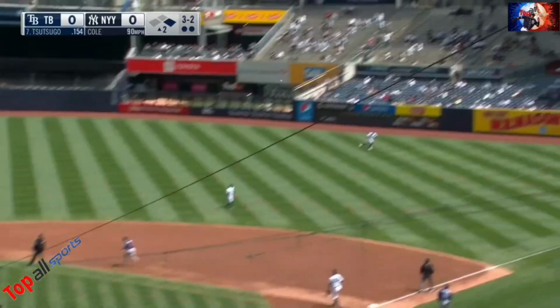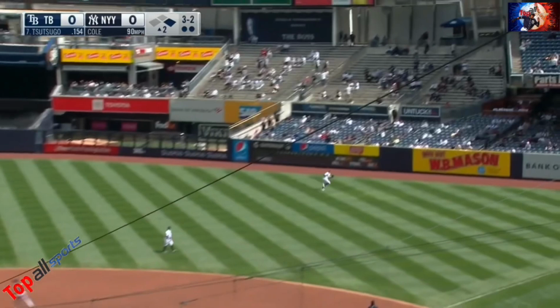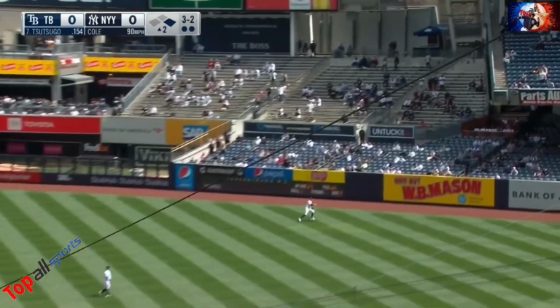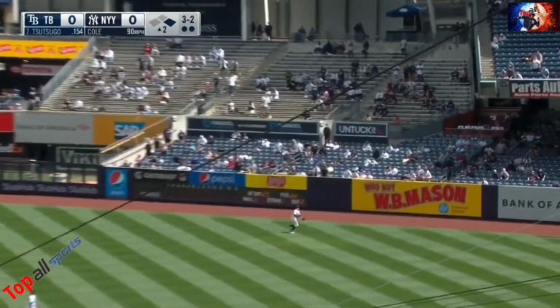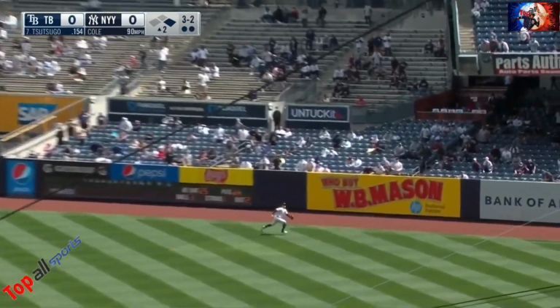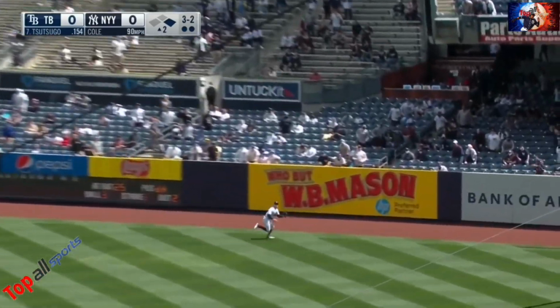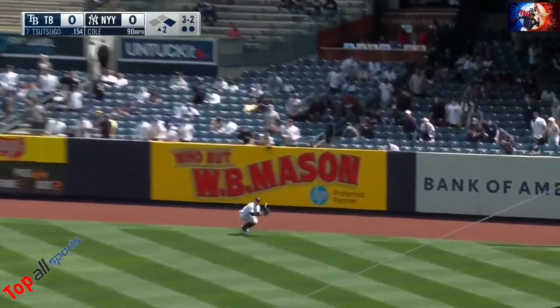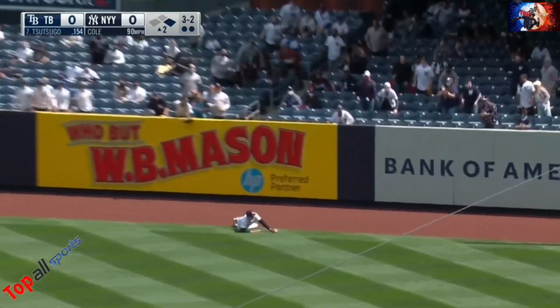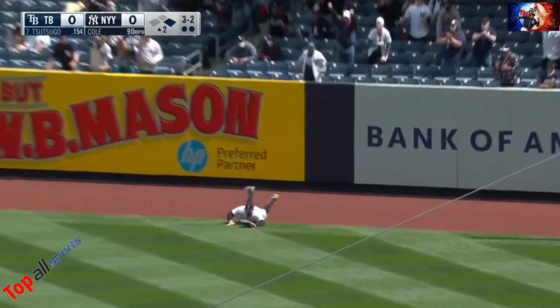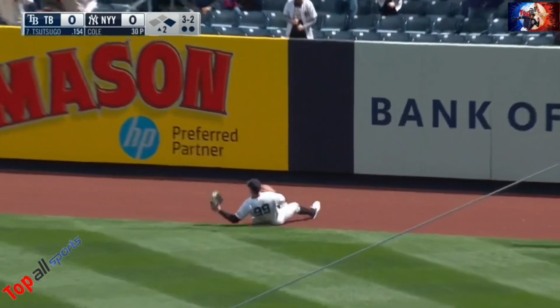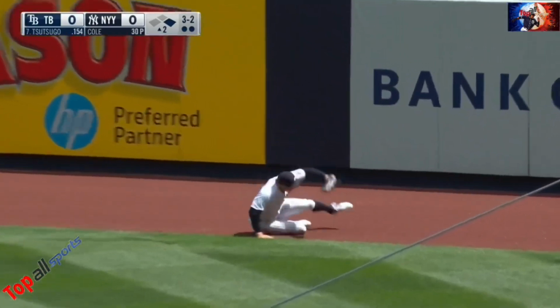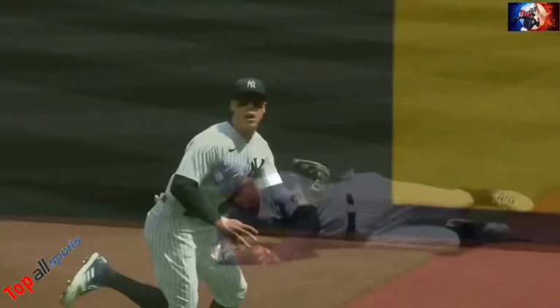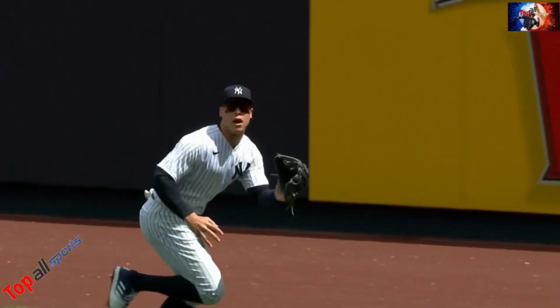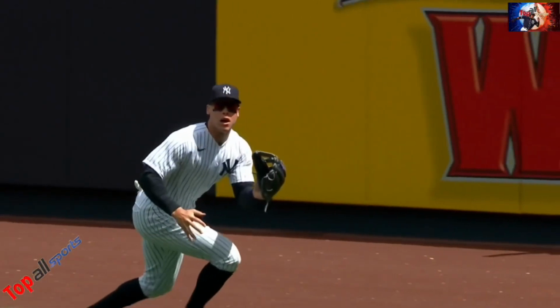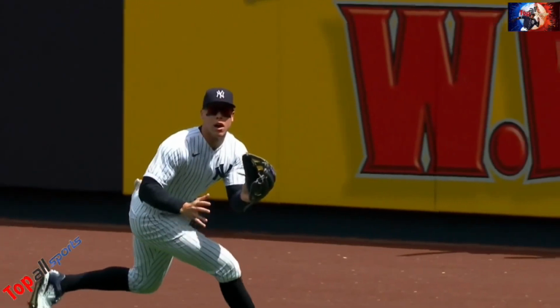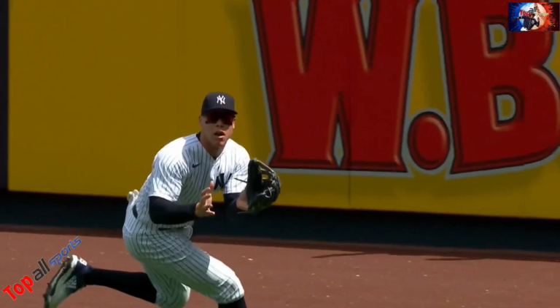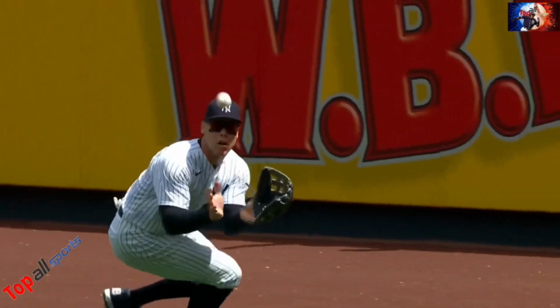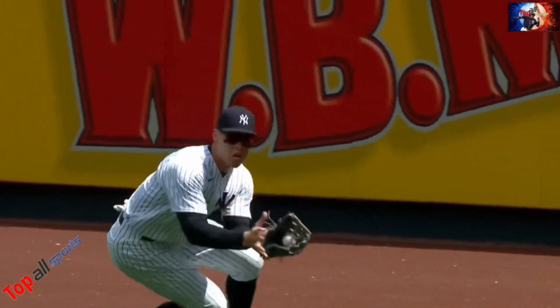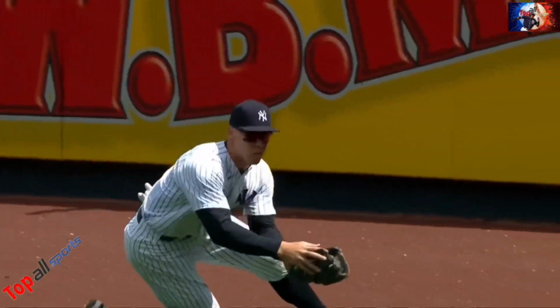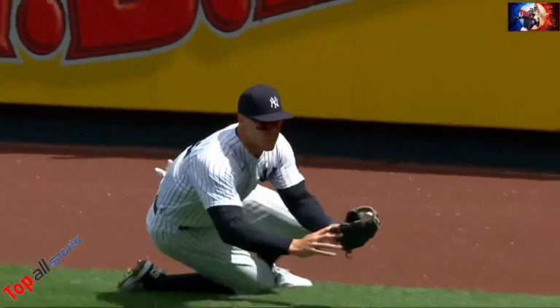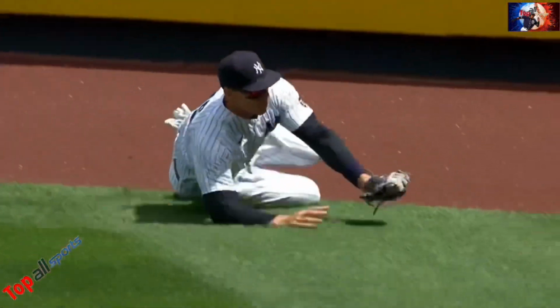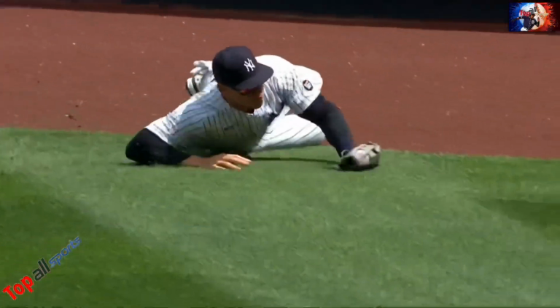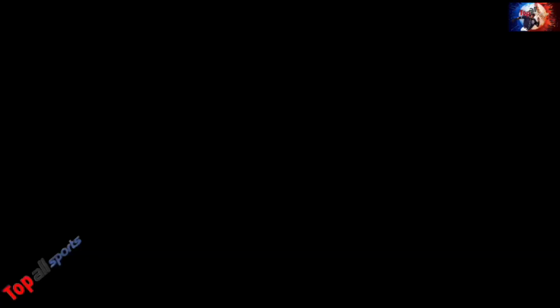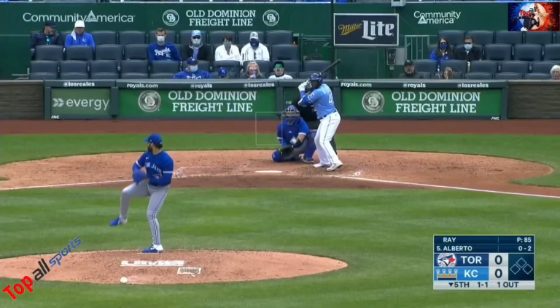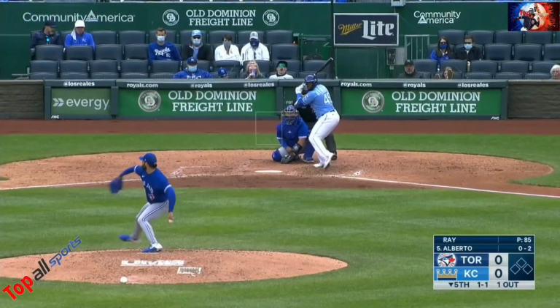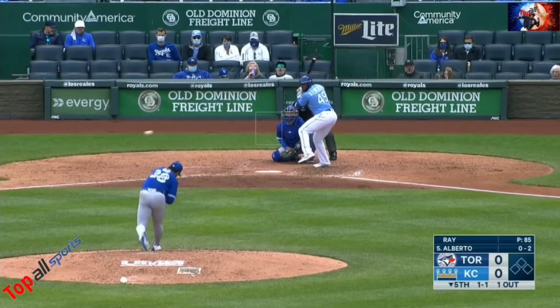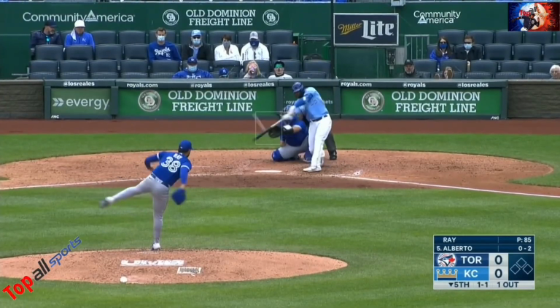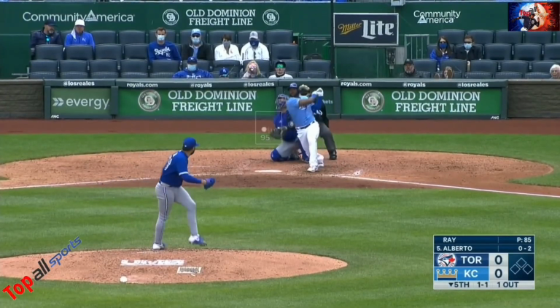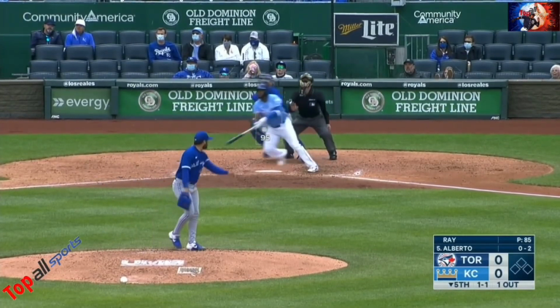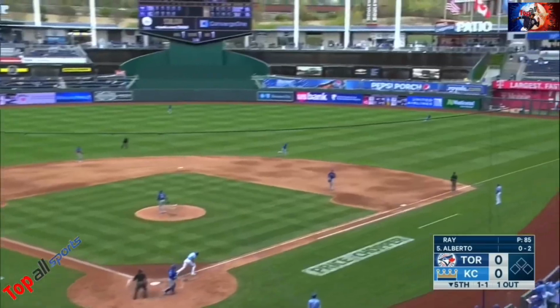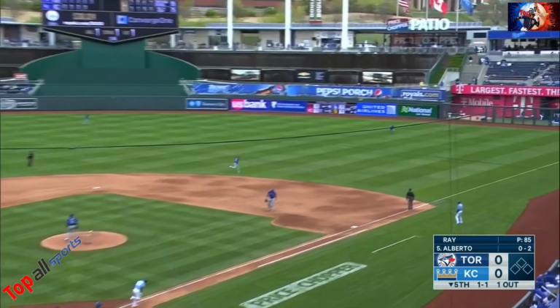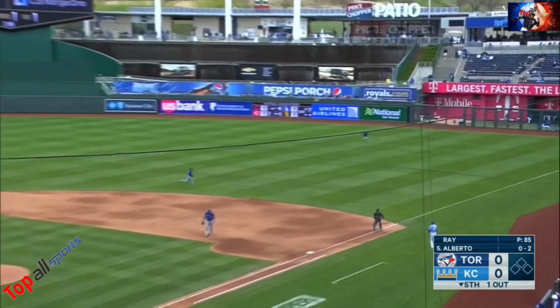Allen is ripped to right field. Going back is John, sliding, and he makes the play. He took an extra base hit away — got to give him credit for getting himself out of trouble.